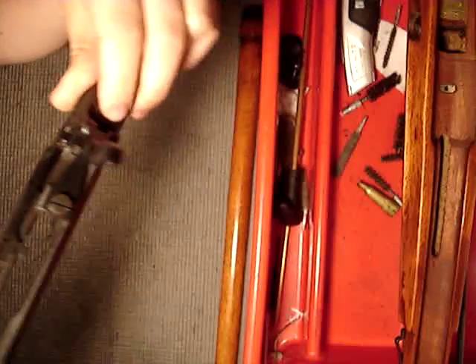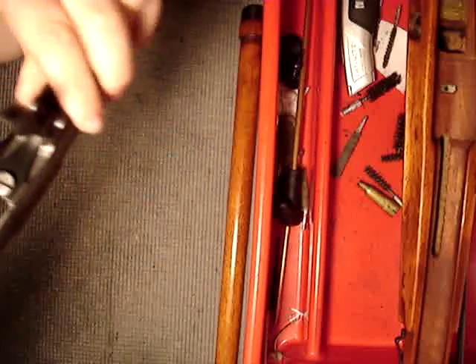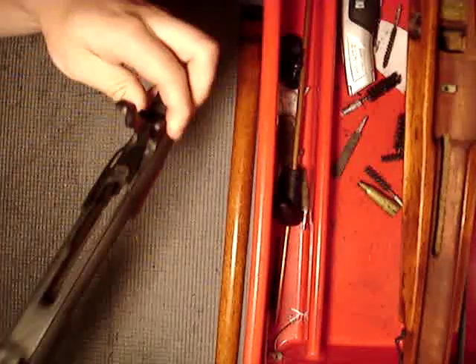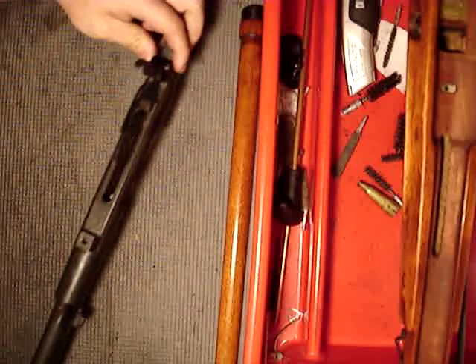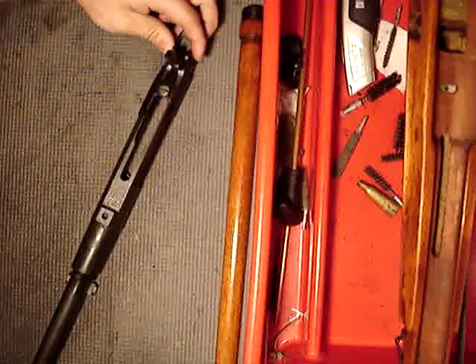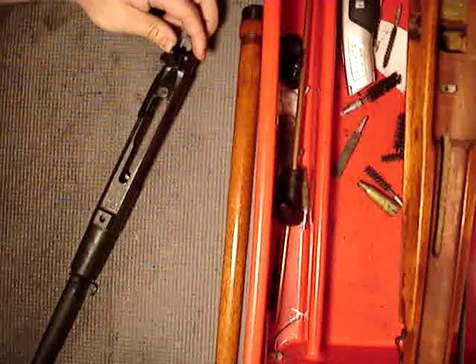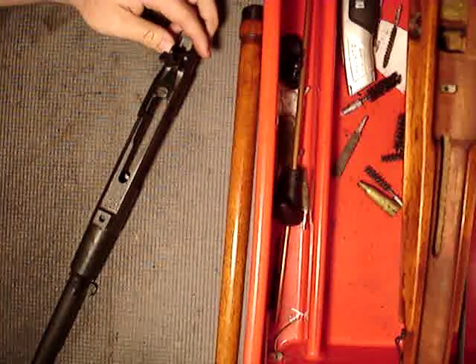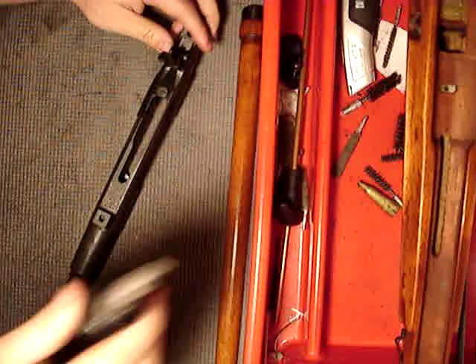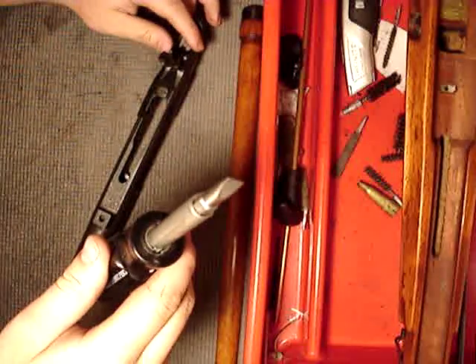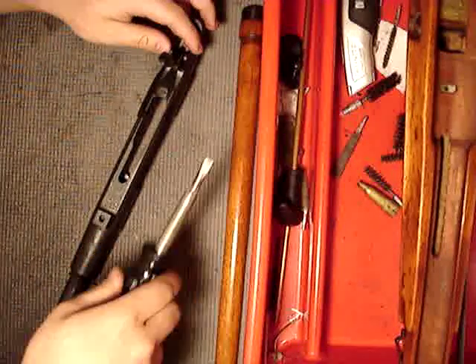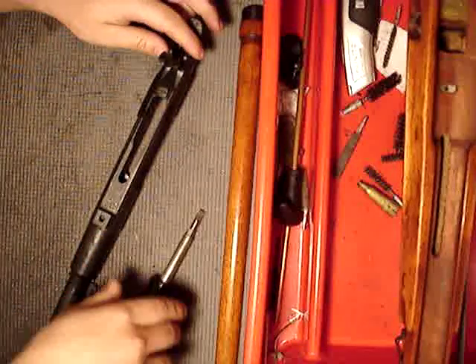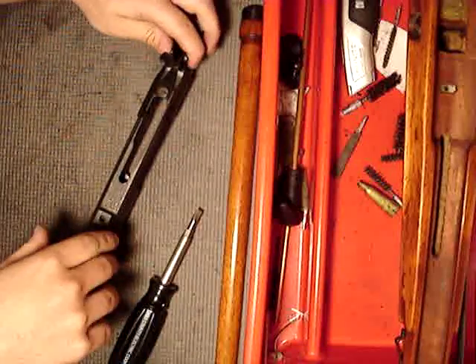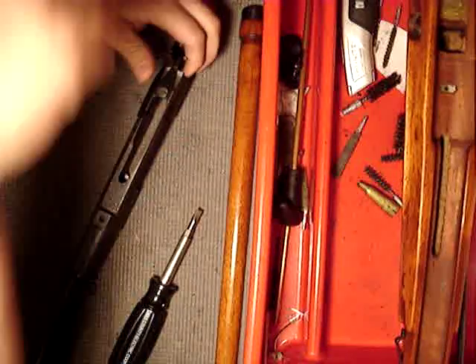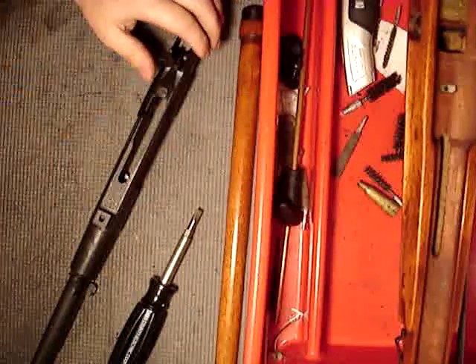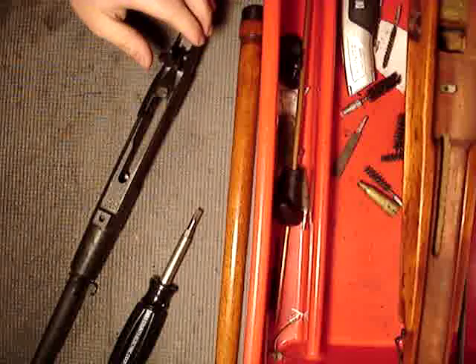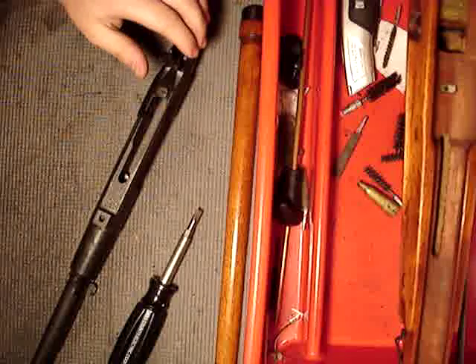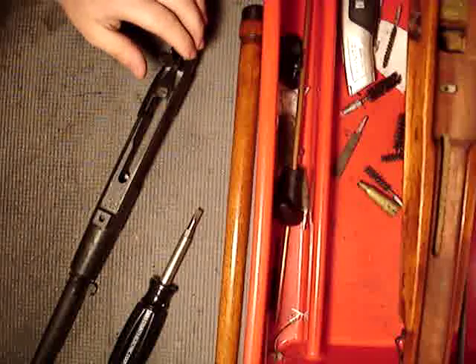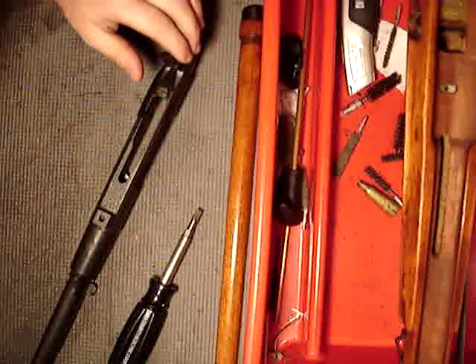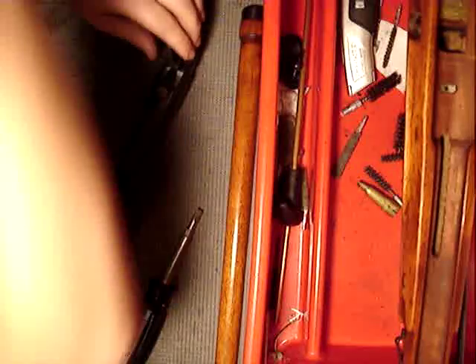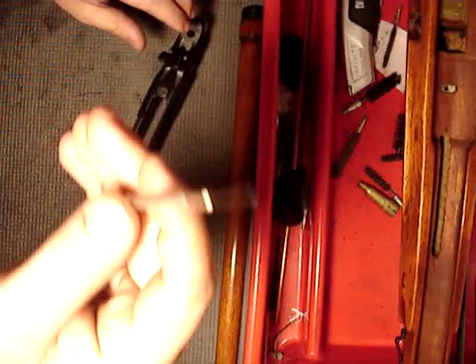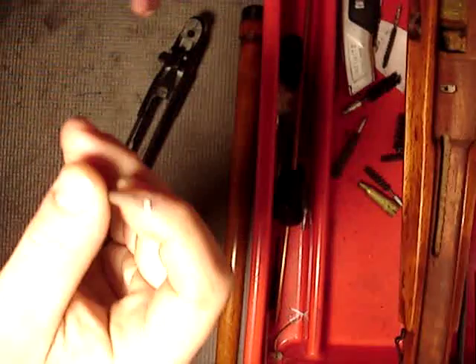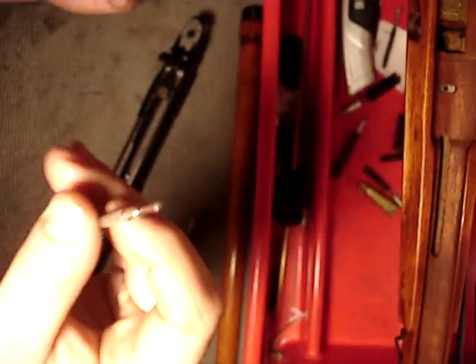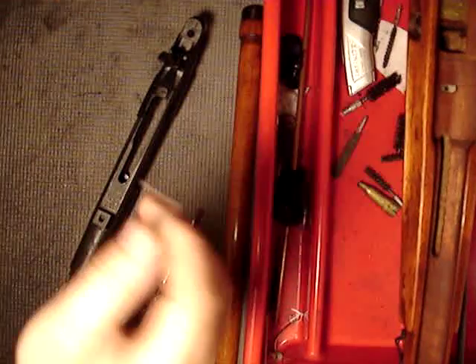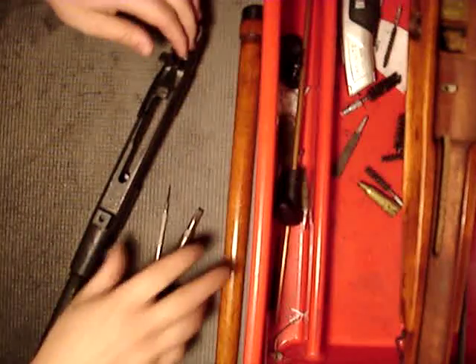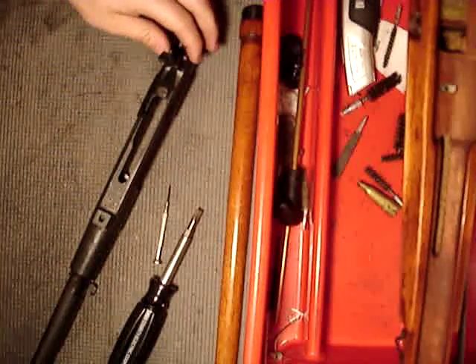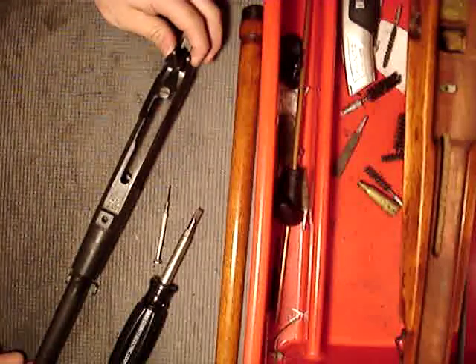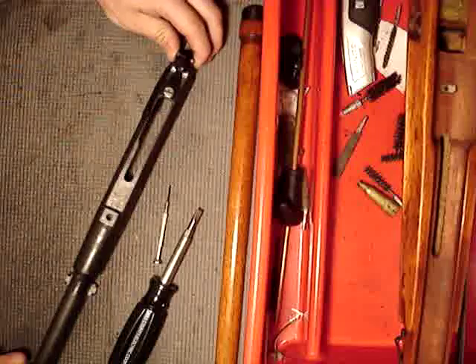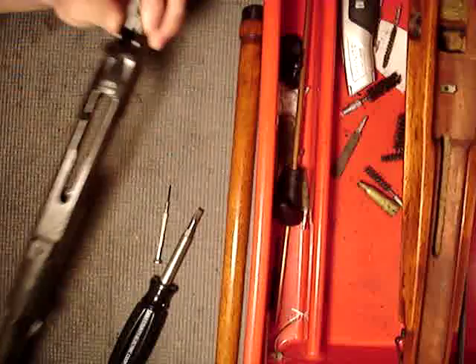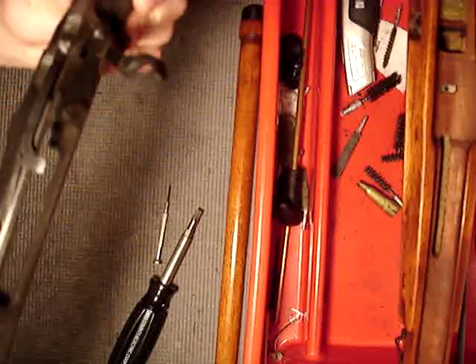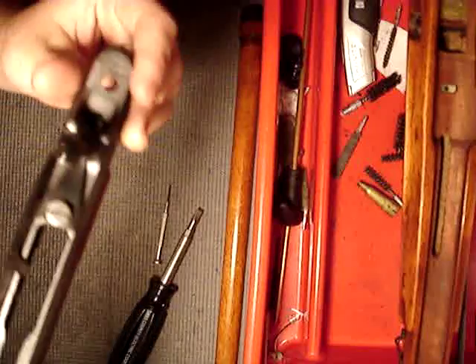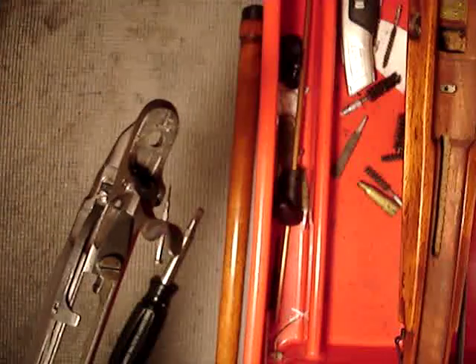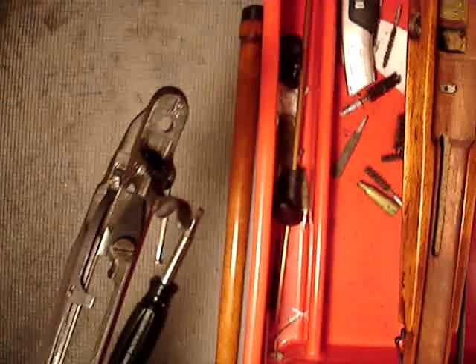The things you're going to need here: you're going to at least need a flathead screwdriver. I'd recommend some type of a little punch or something to push a pin out. The pin isn't going to be under any stress anyway.